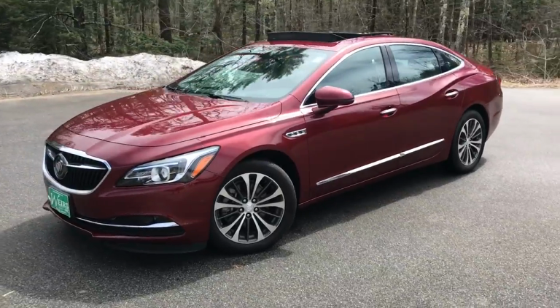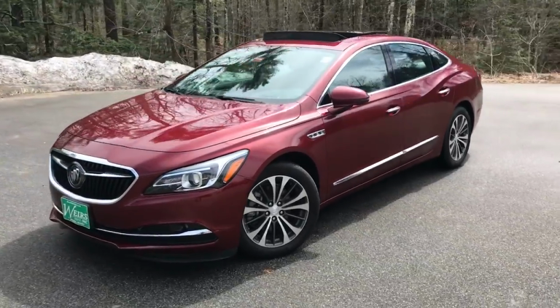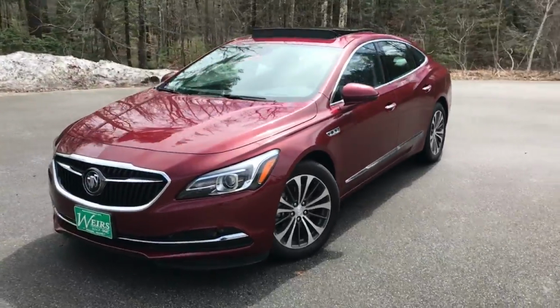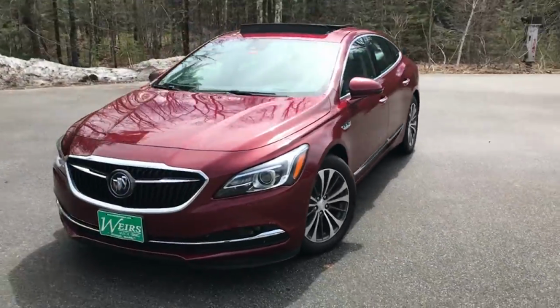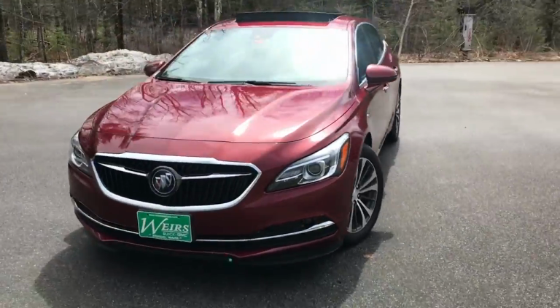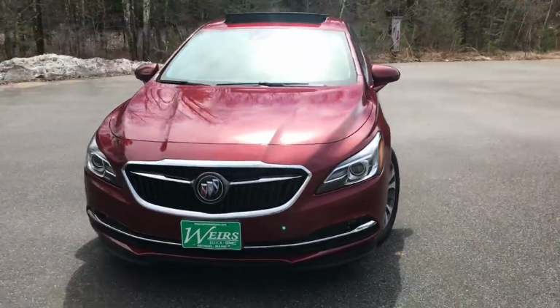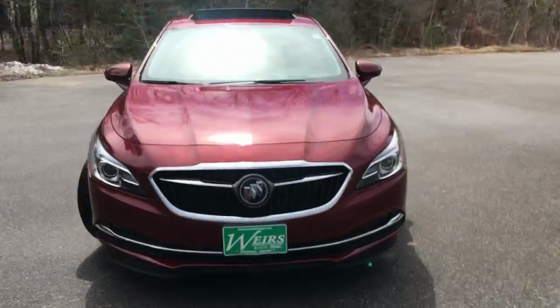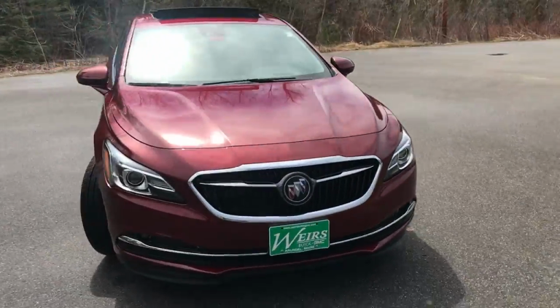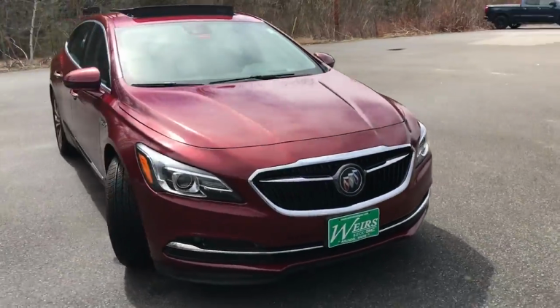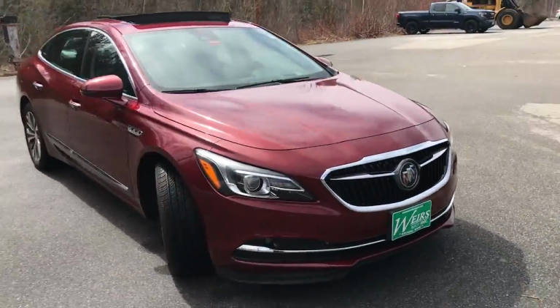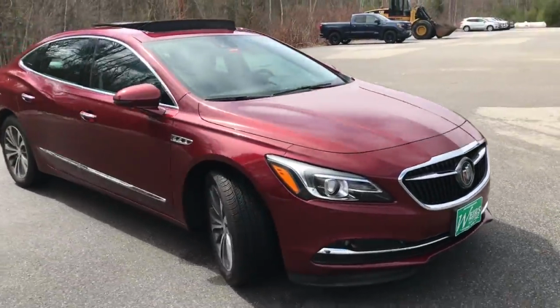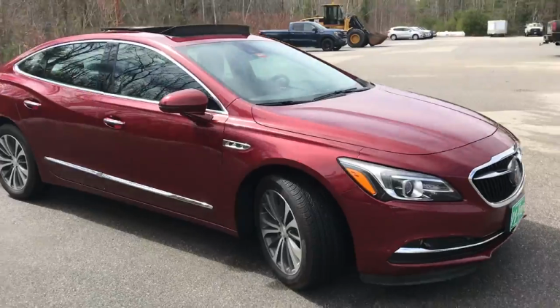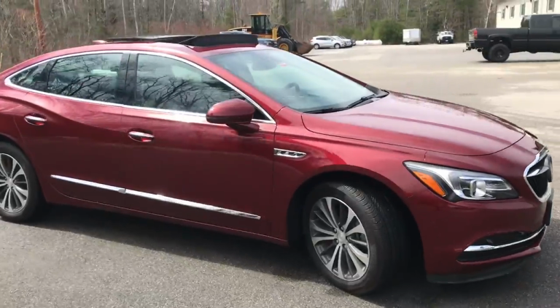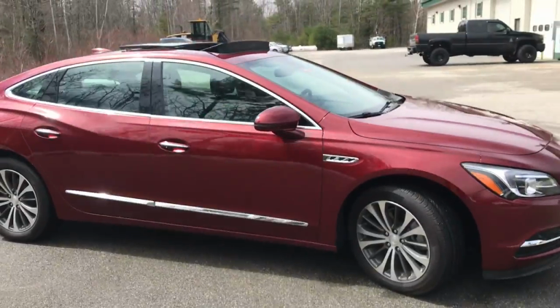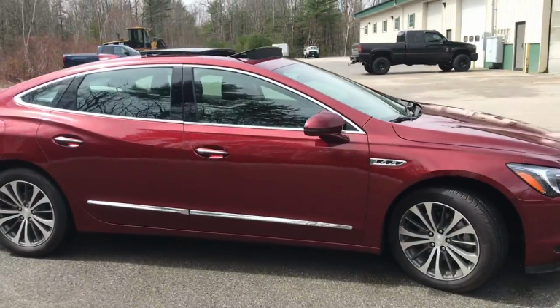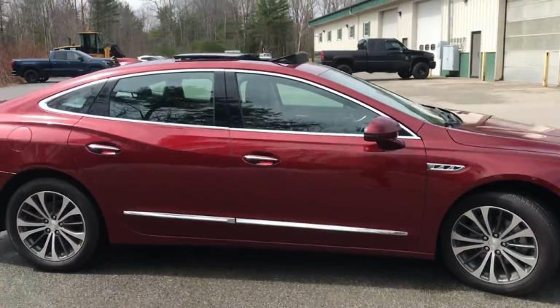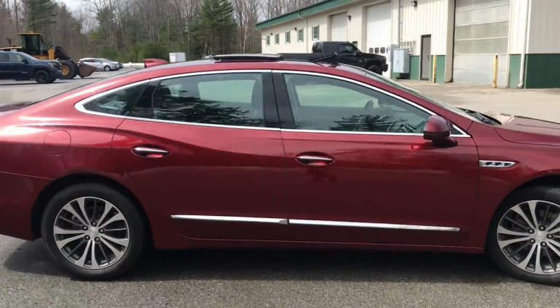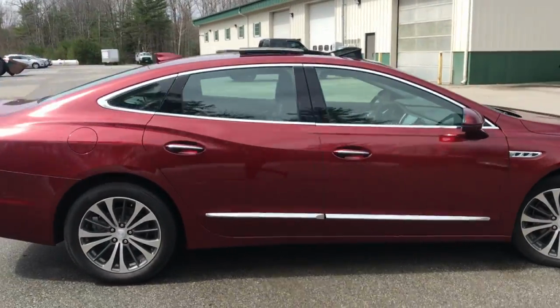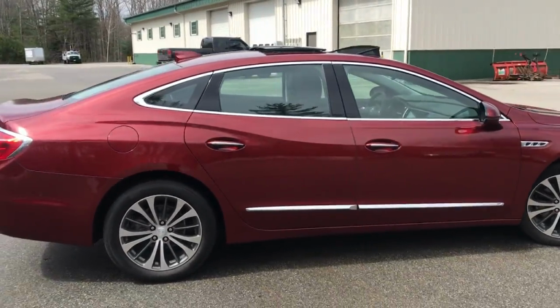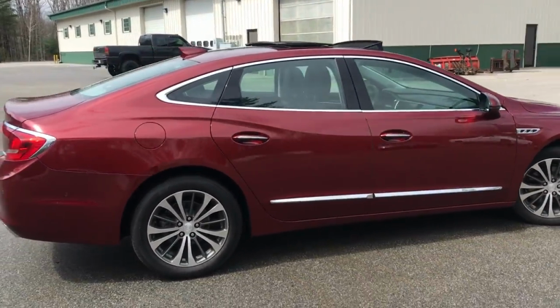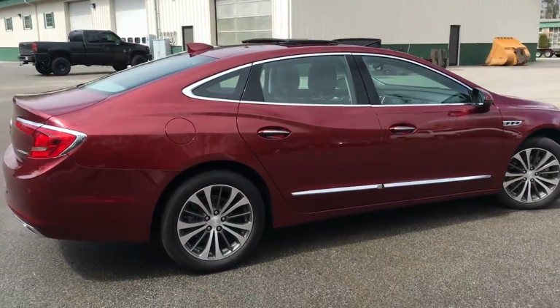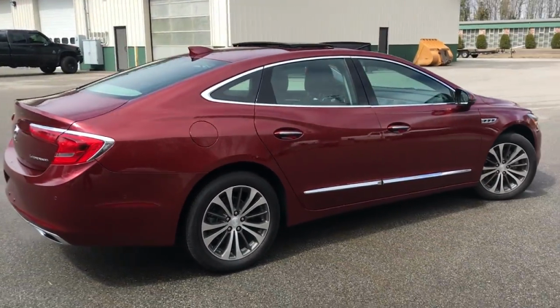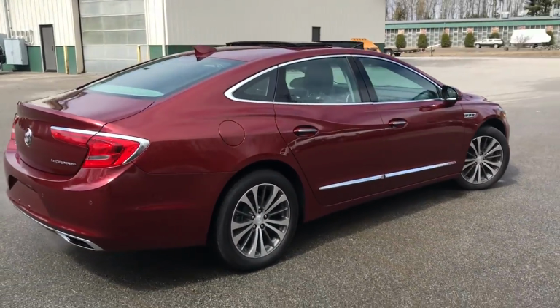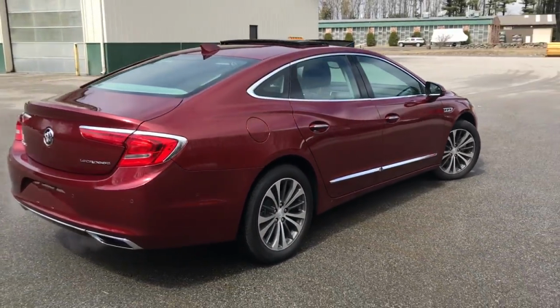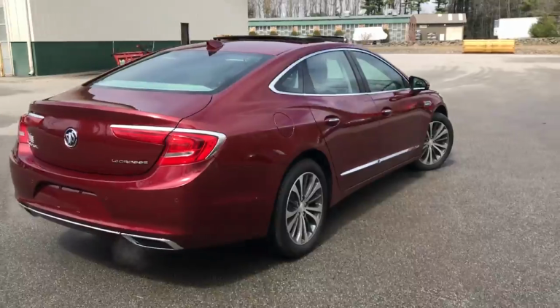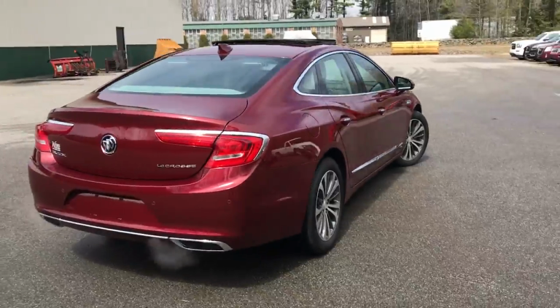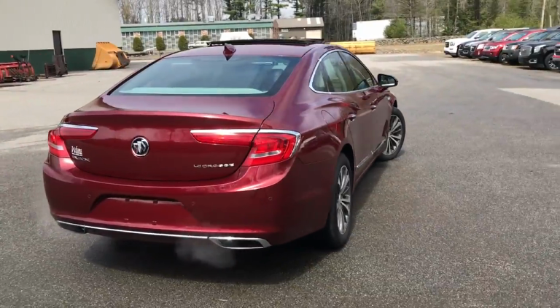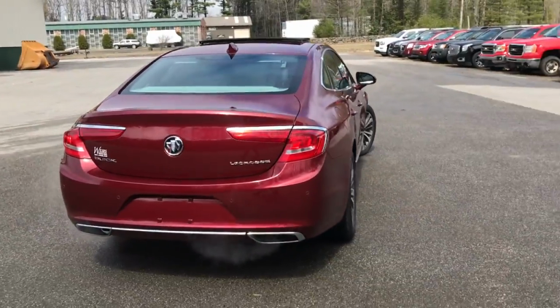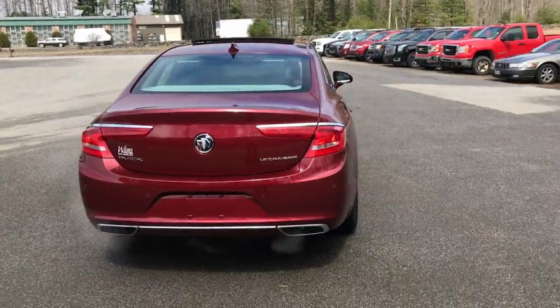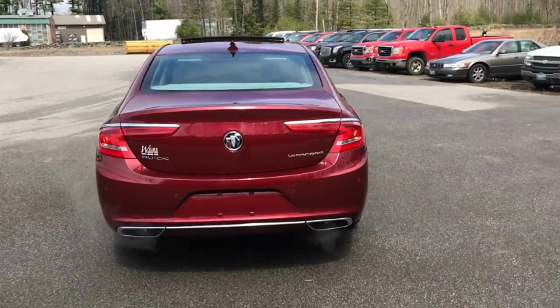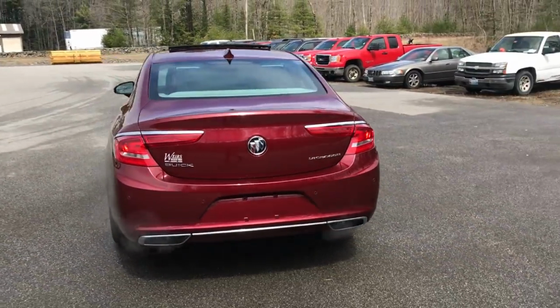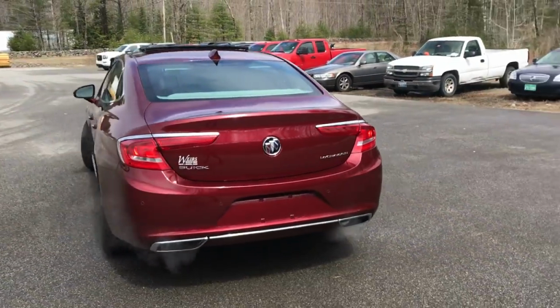Good afternoon. I'm here at Weir's Buick GMC Route 1 in Arendelle, Maine. I just wanted to show you this kind of unique vehicle that we have here at the dealership. It's a 2017 Buick LaCrosse Front Wheel Drive Premium.